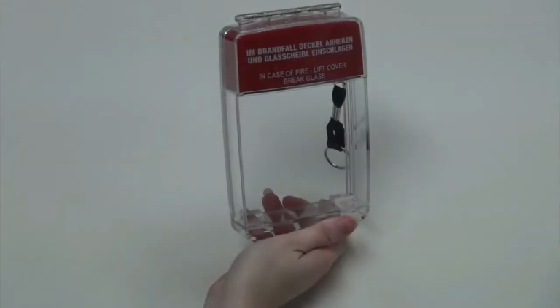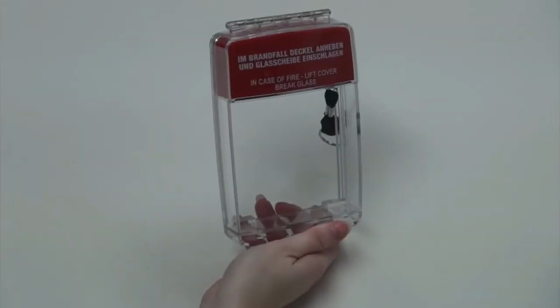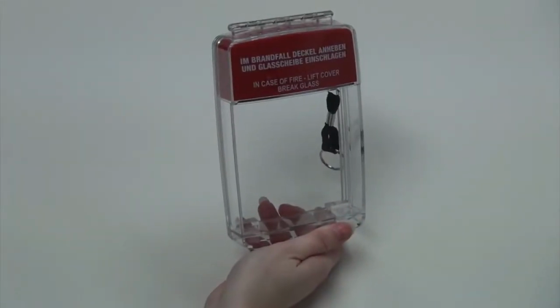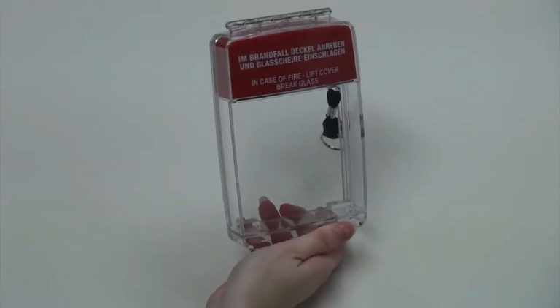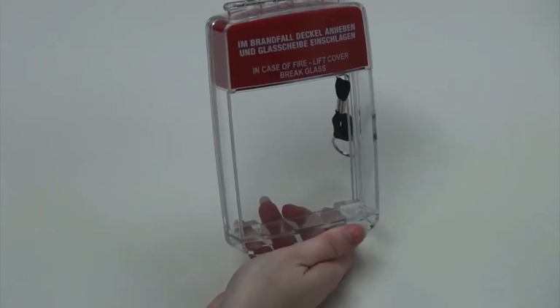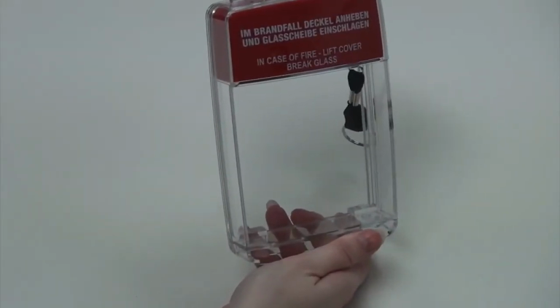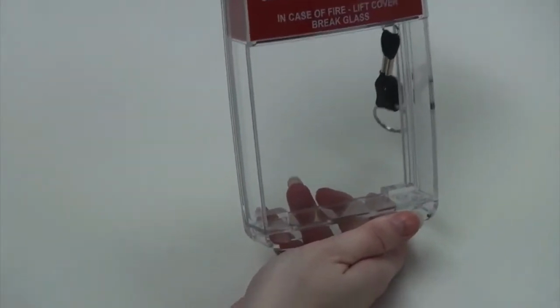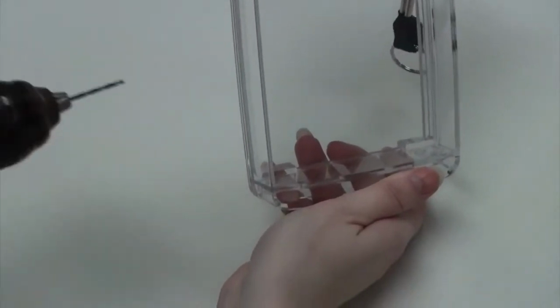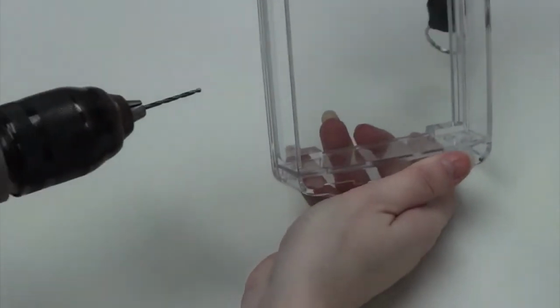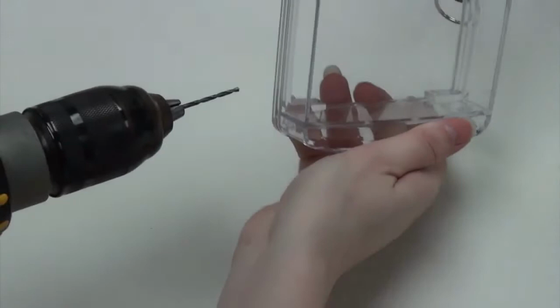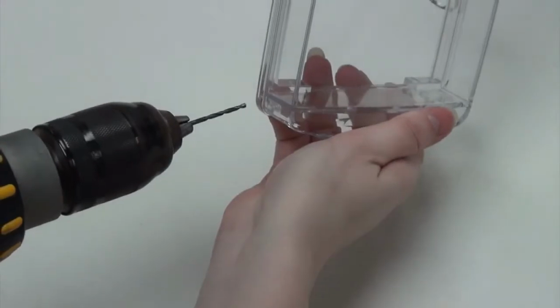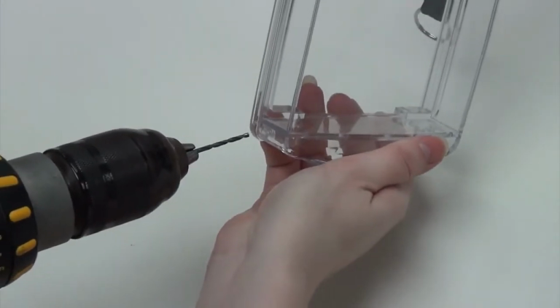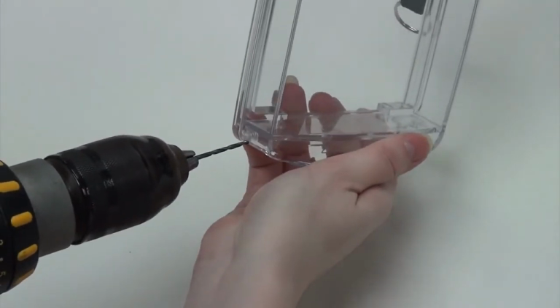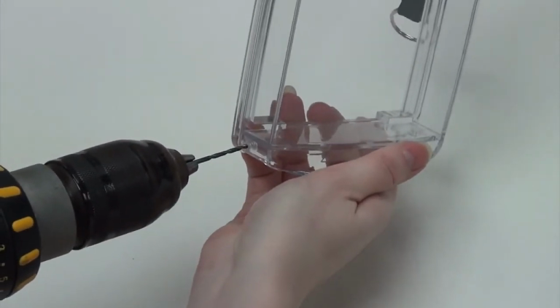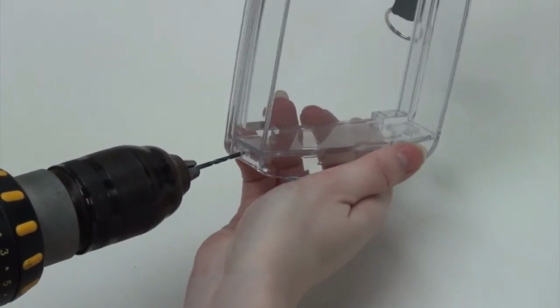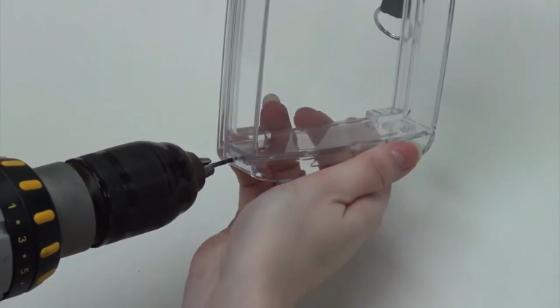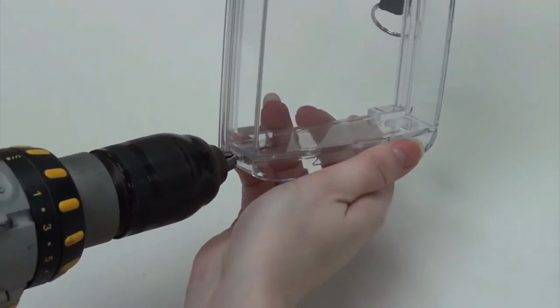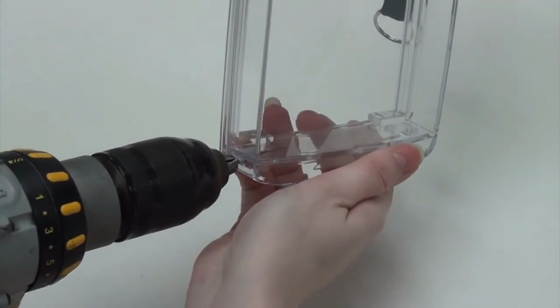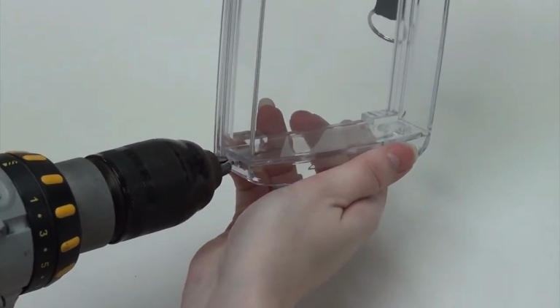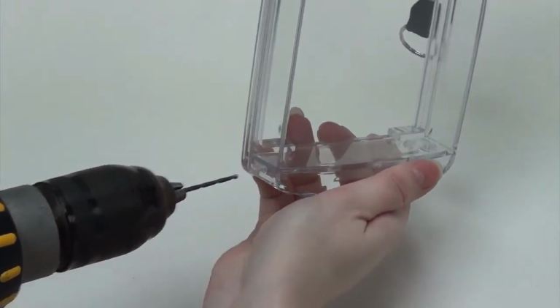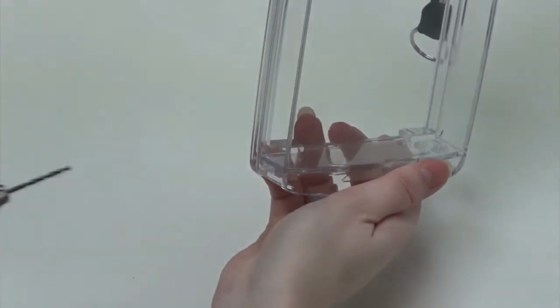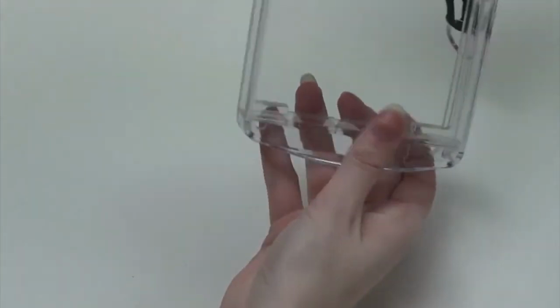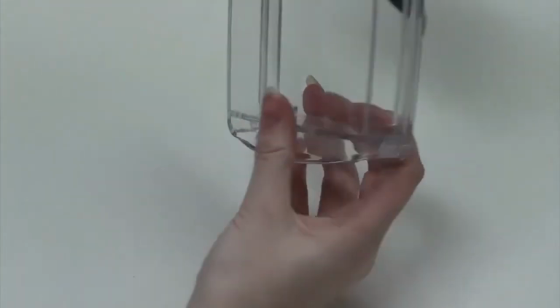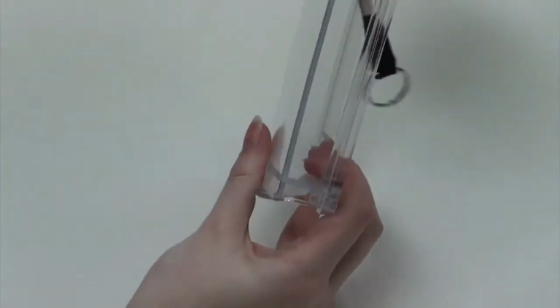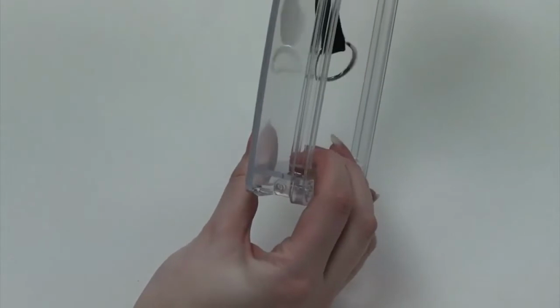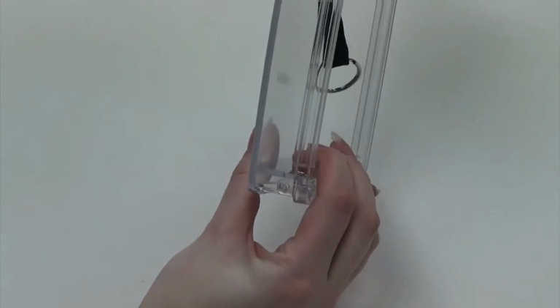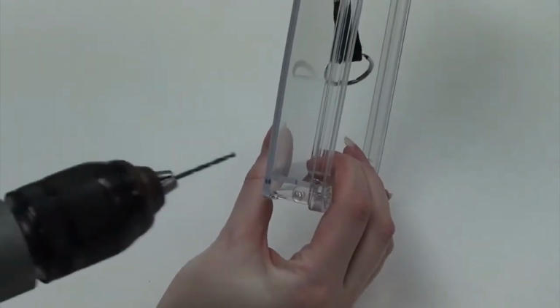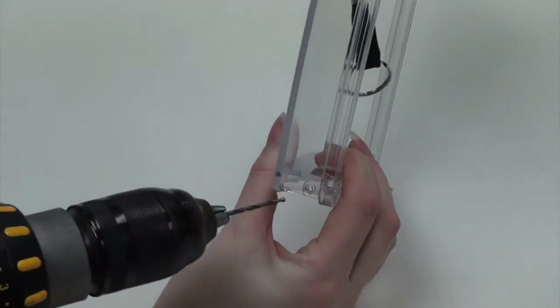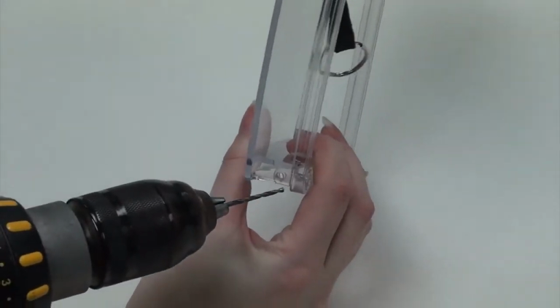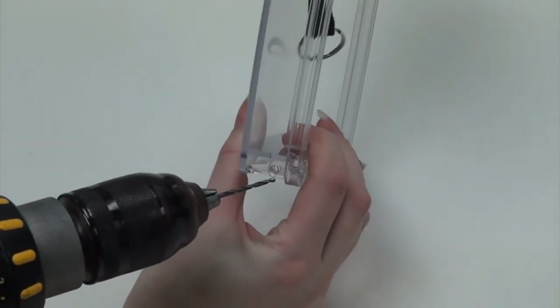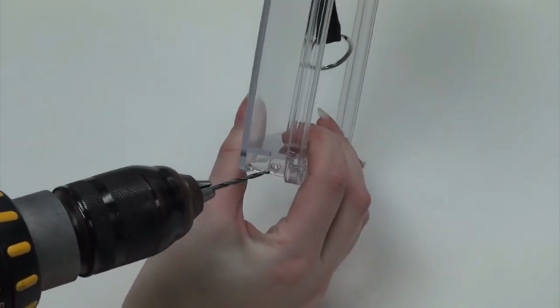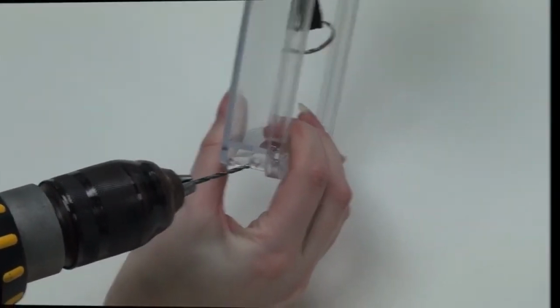If you have decided you would like to use the brake seal before mounting, there are indents on the side where you will drill using a 2.2mm drill bit. You can do this on either side or both.